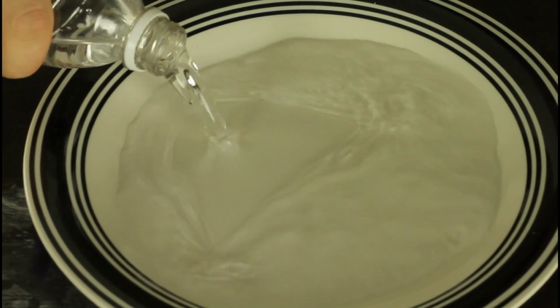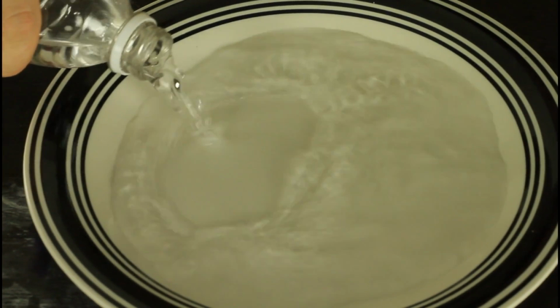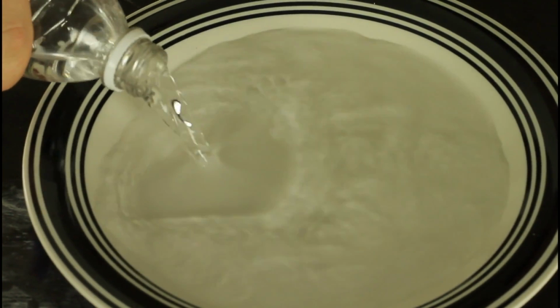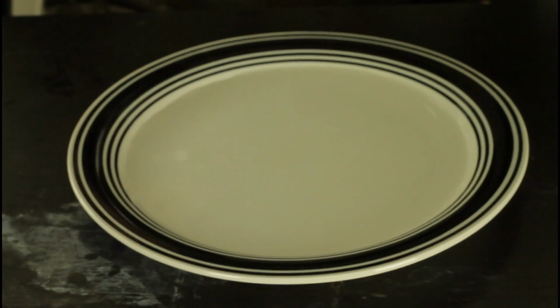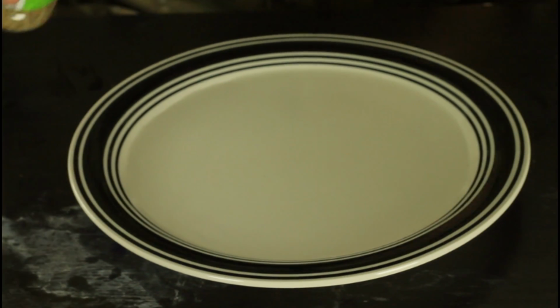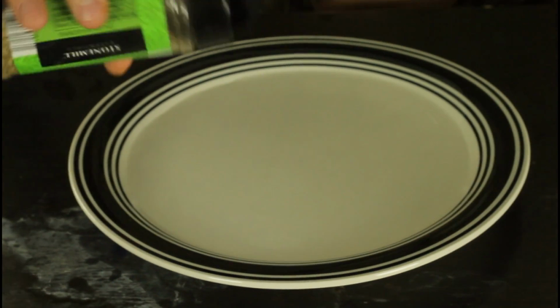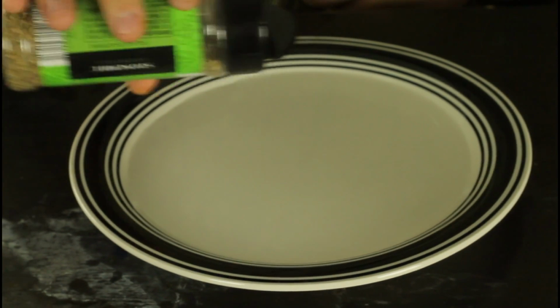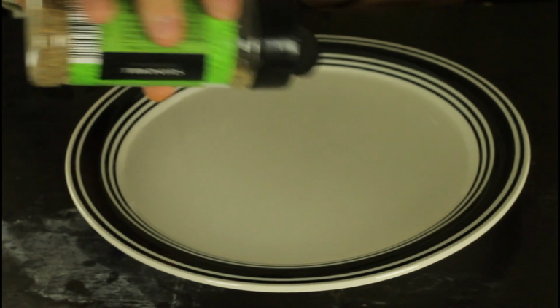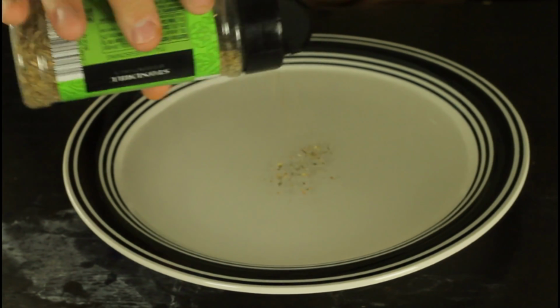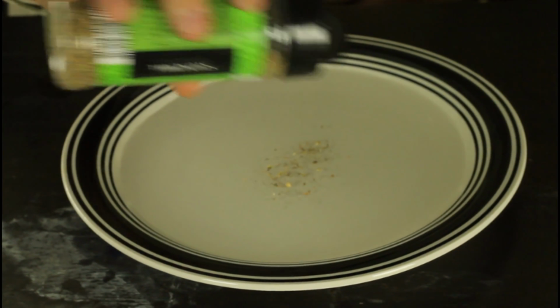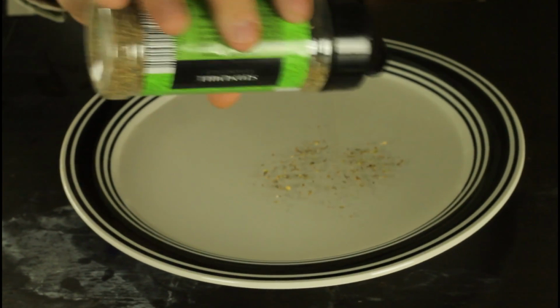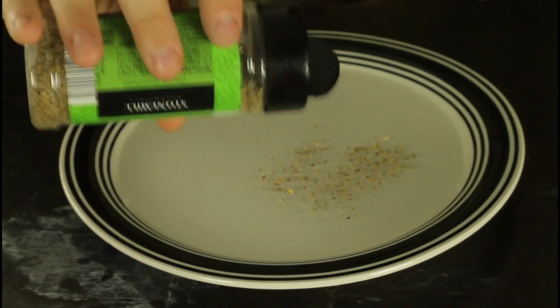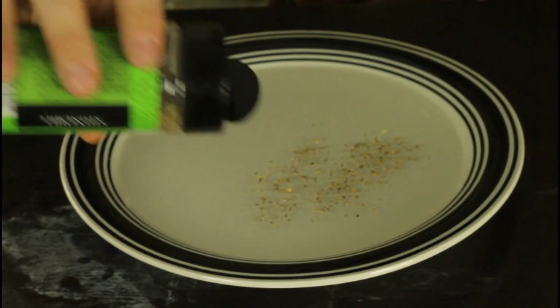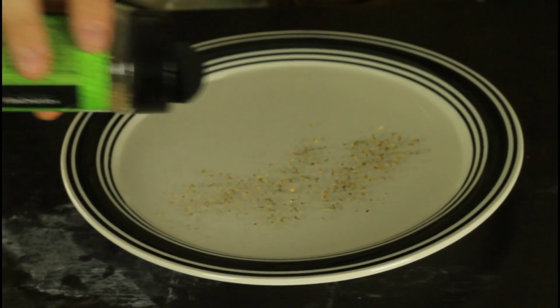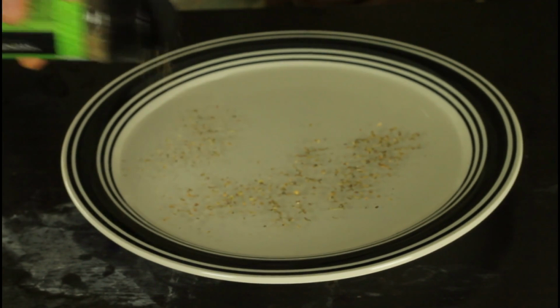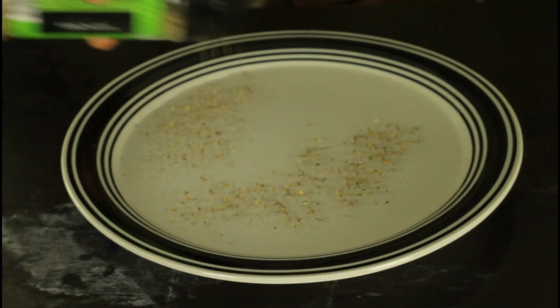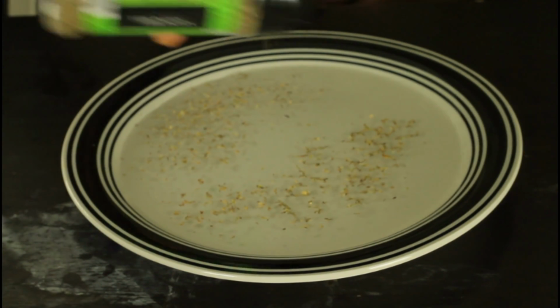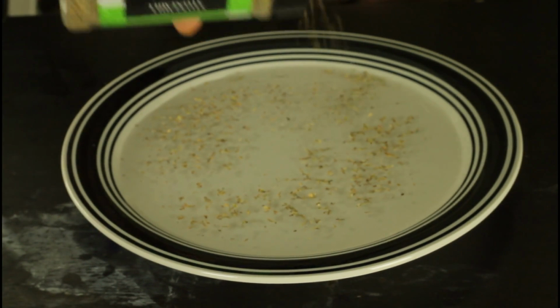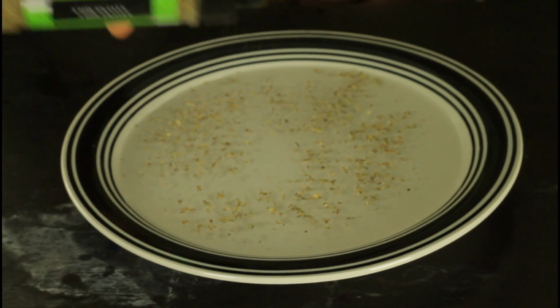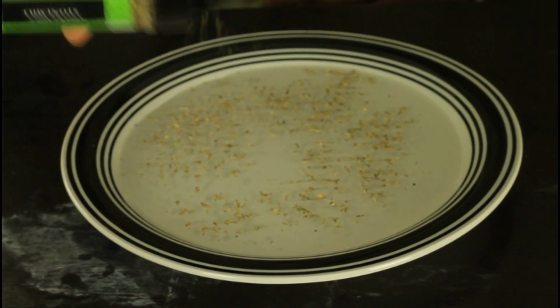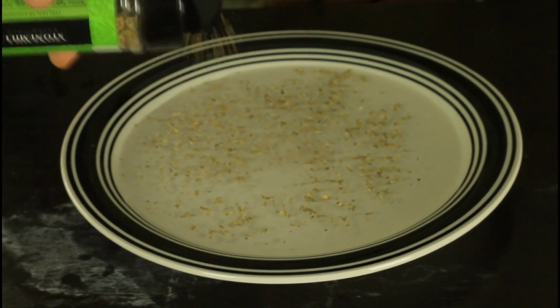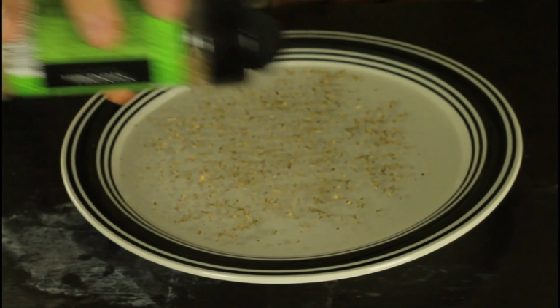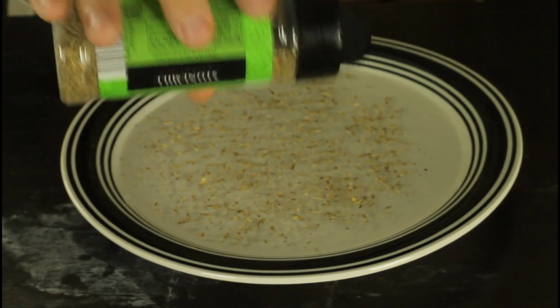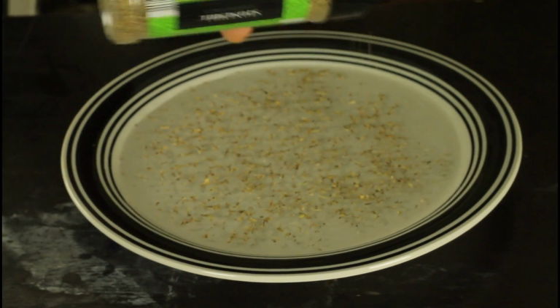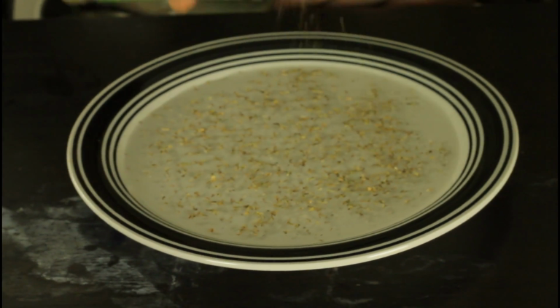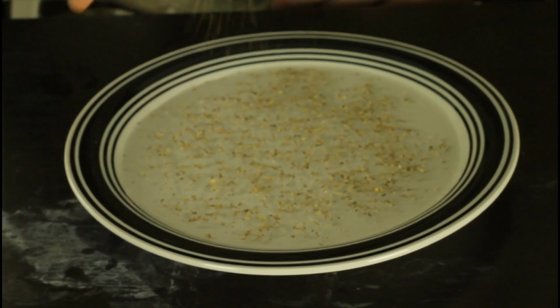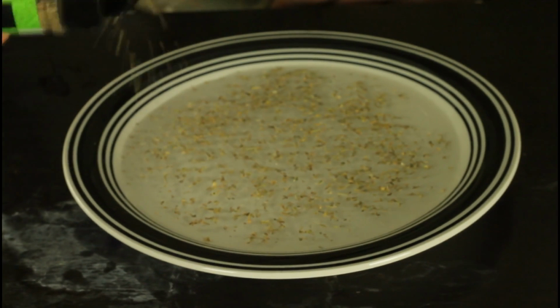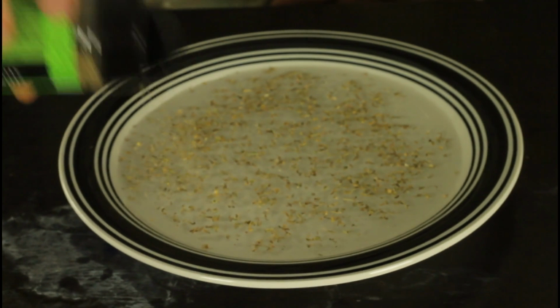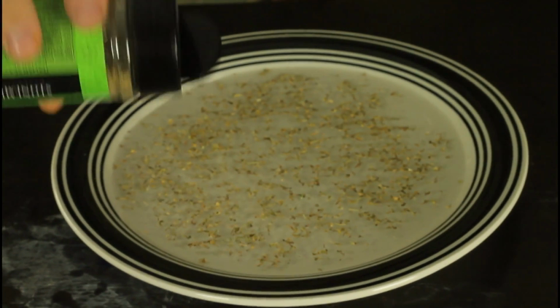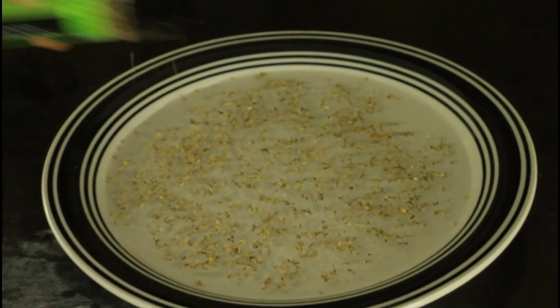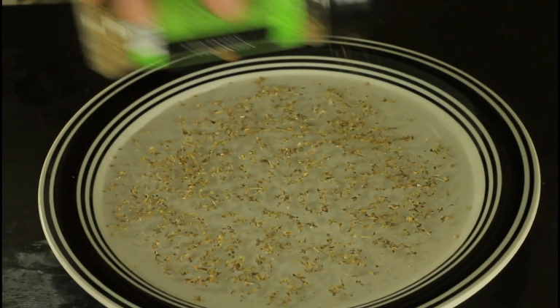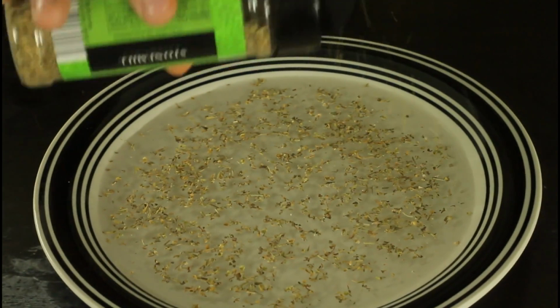Alright, first we're gonna pour water in the plate. You want the paper to float, and don't put too much. You see those big leaves — see how it's all floating on top of water.